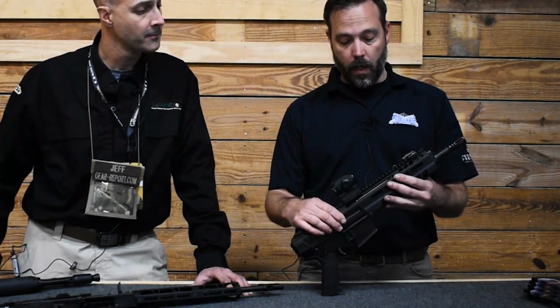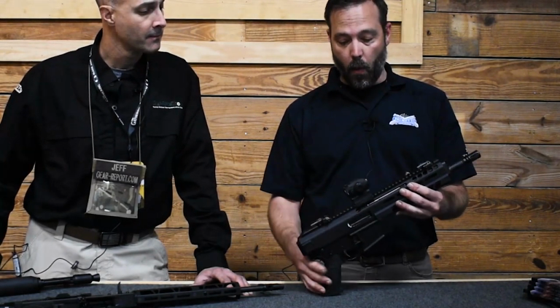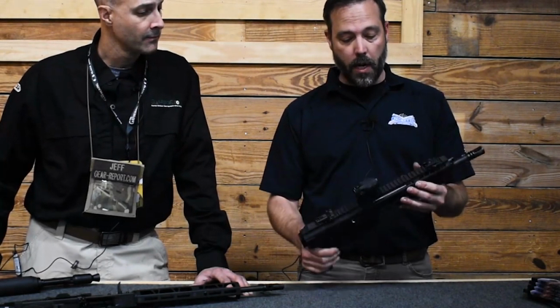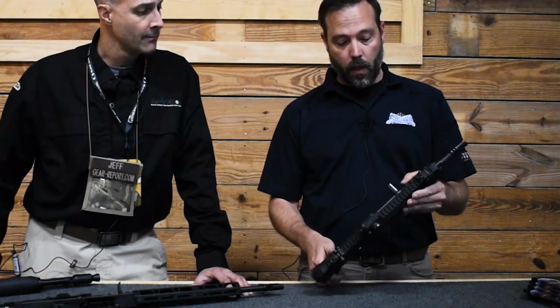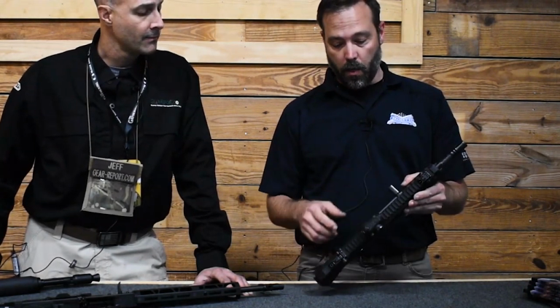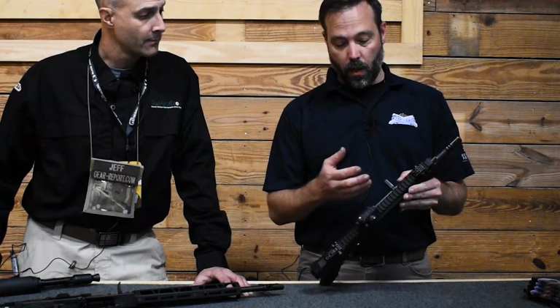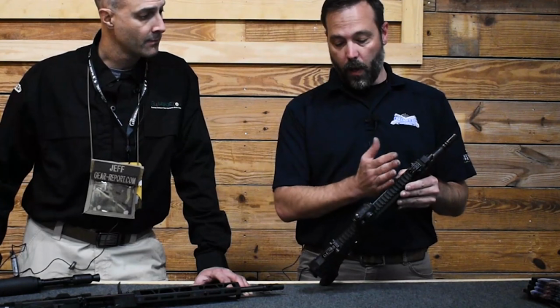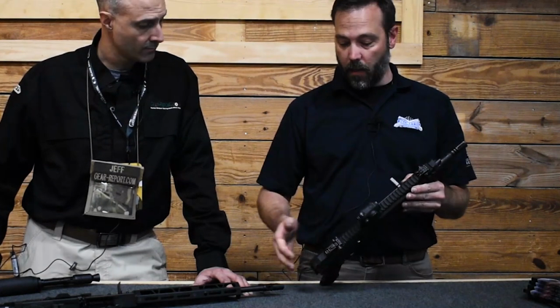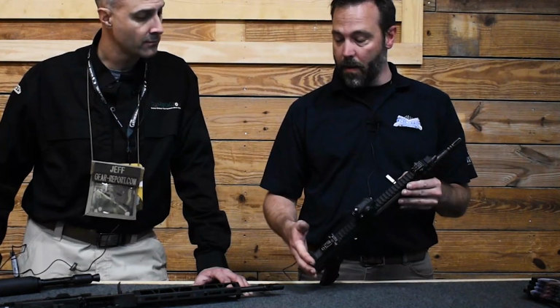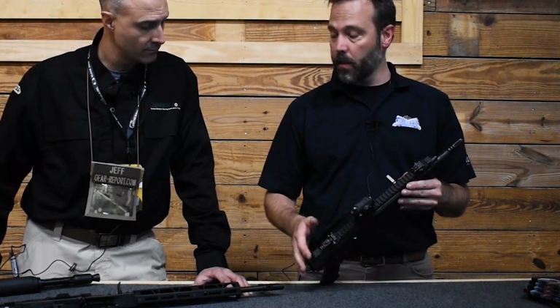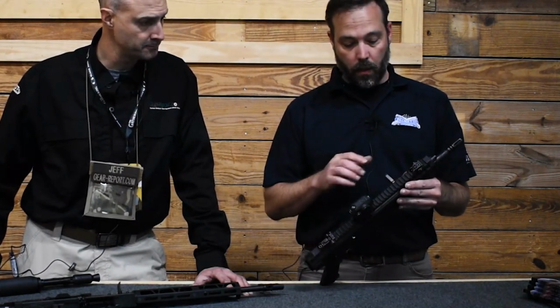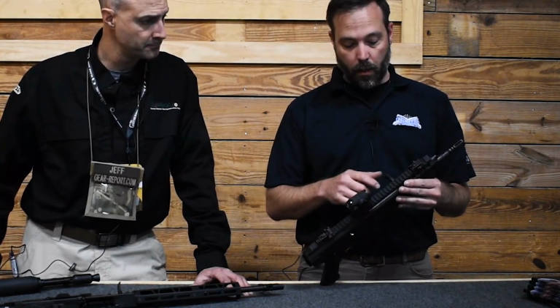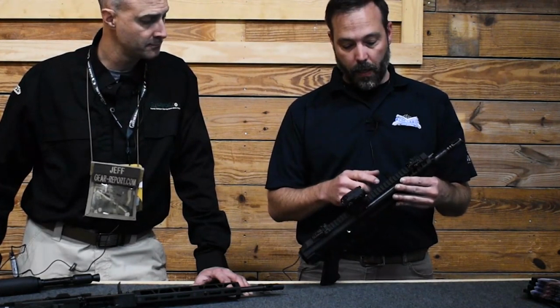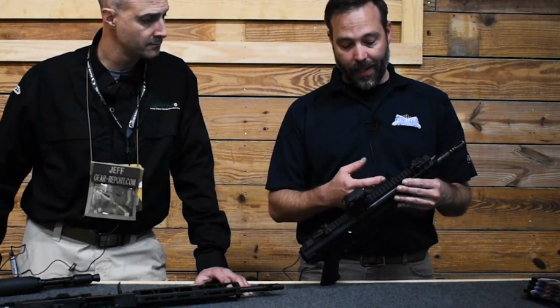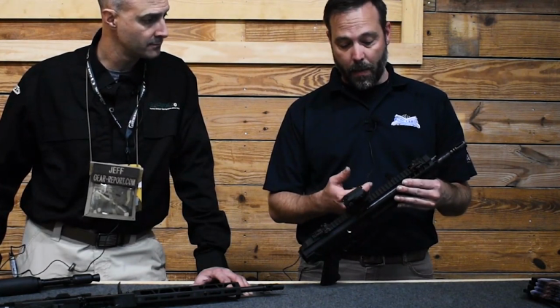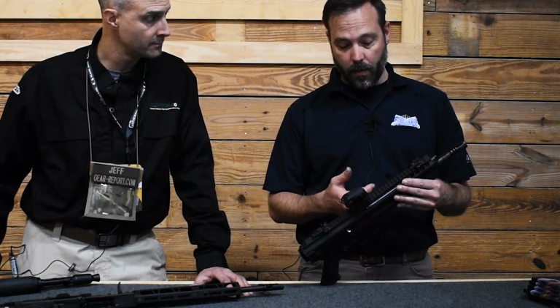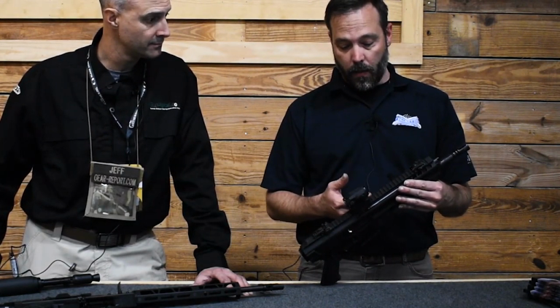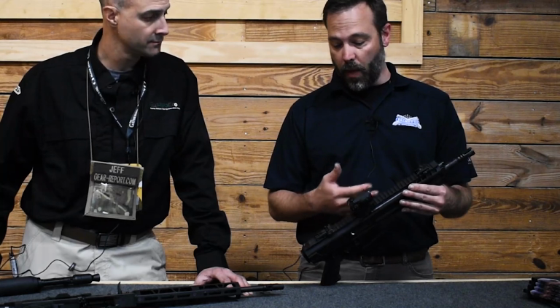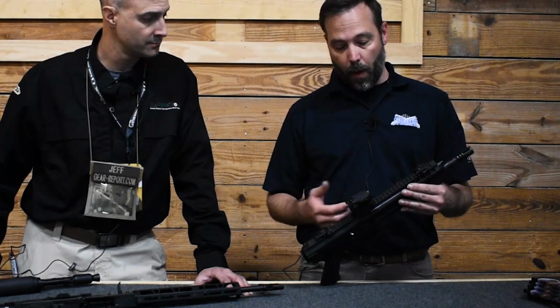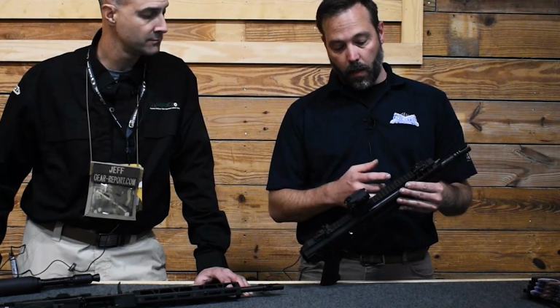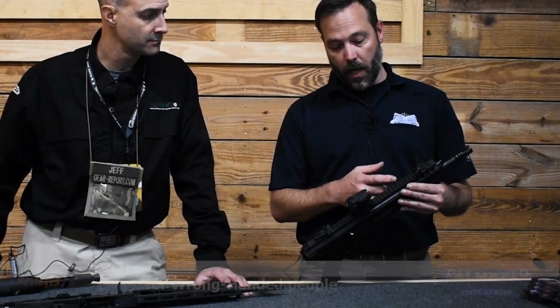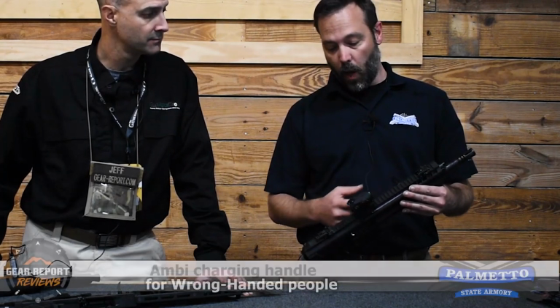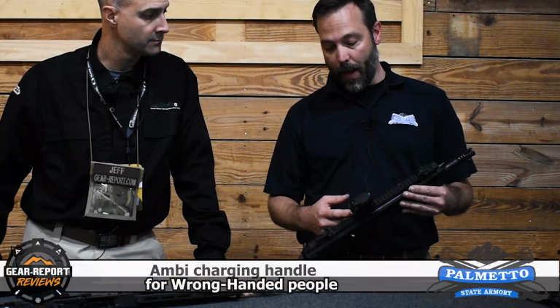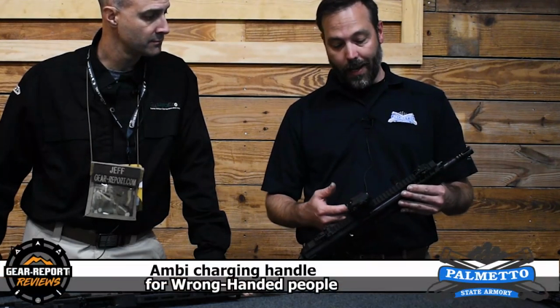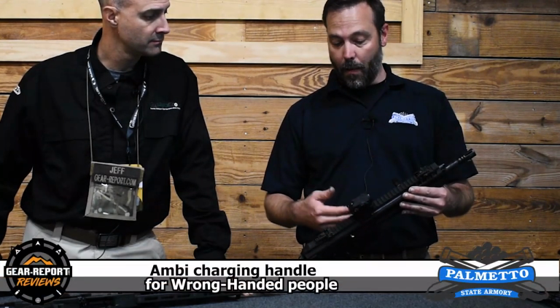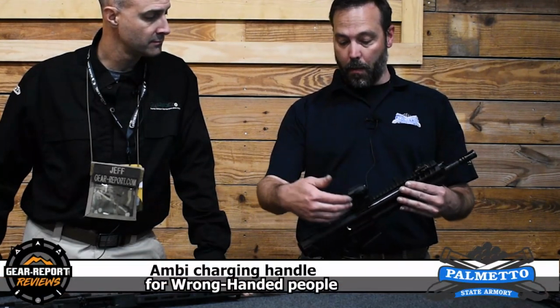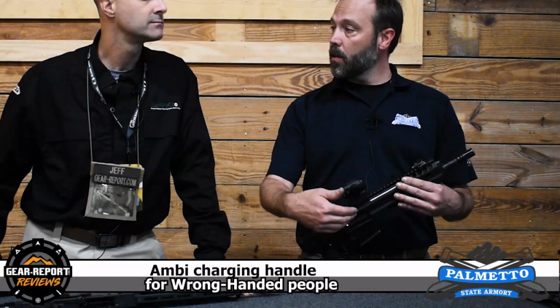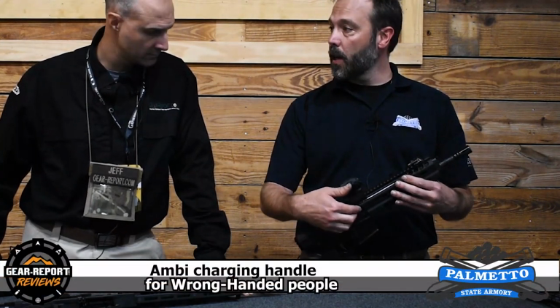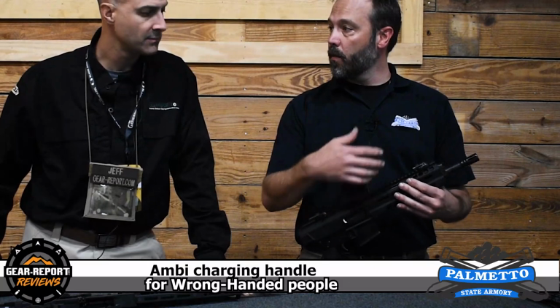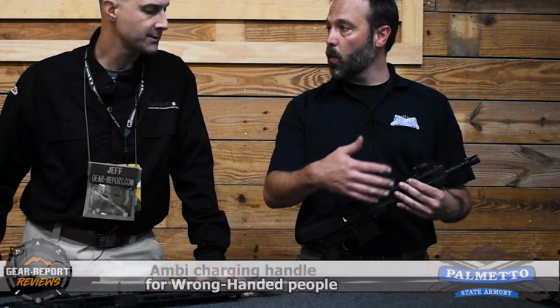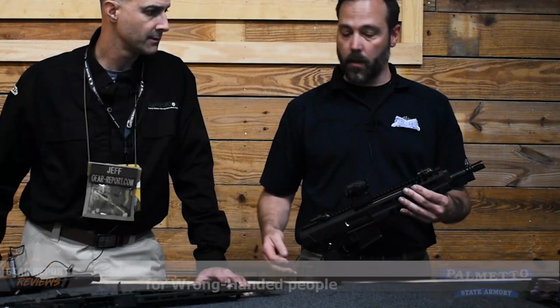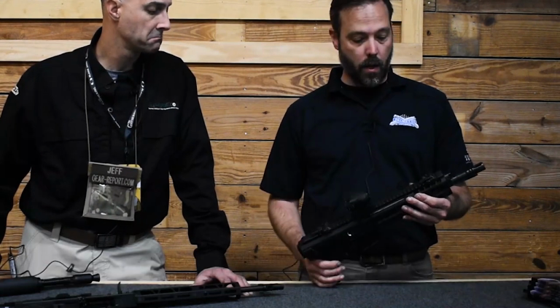It is a forward charging handle, so the charging handle is up front instead of back by your face. It's a little easier to manipulate, and it is fully ambidextrous. When you have the gun apart, the charging handle comes all the way back, can come out, be inserted on the other side, and you have left or right hand charging.